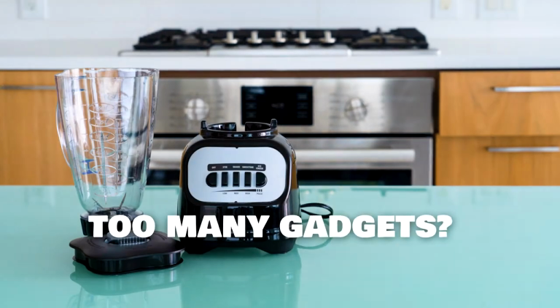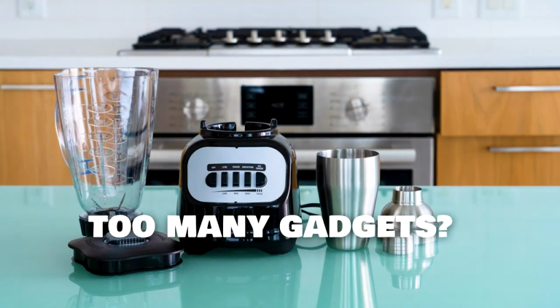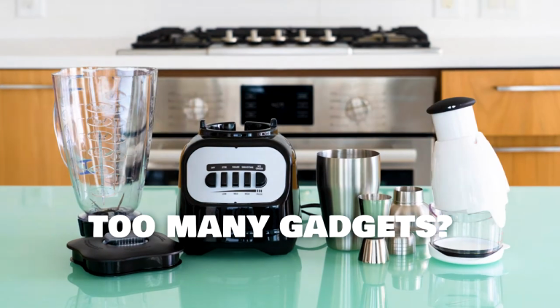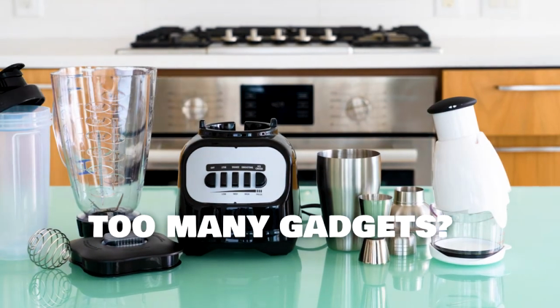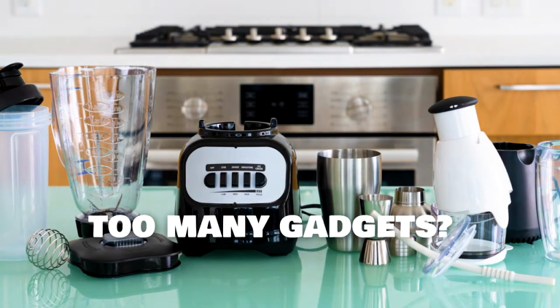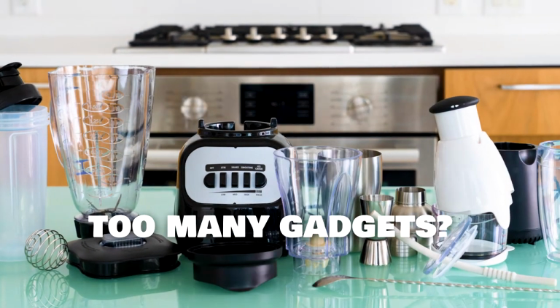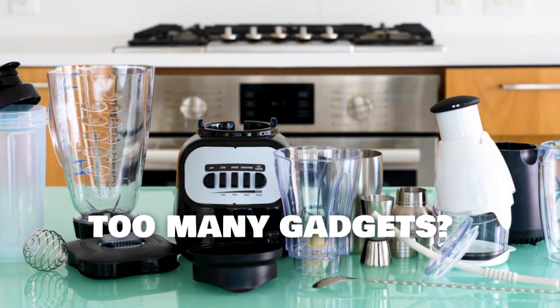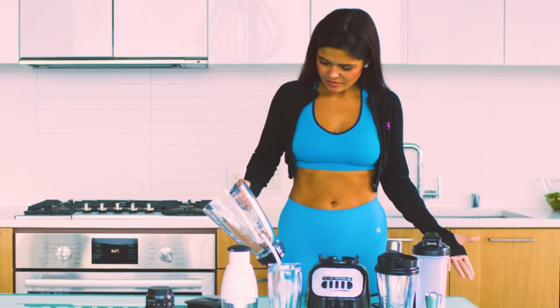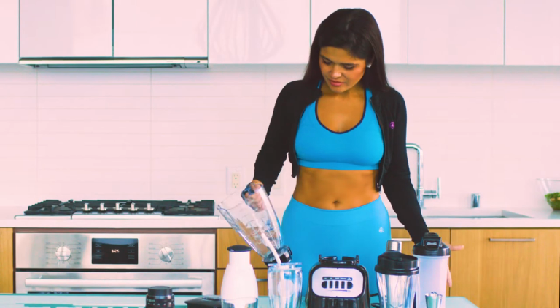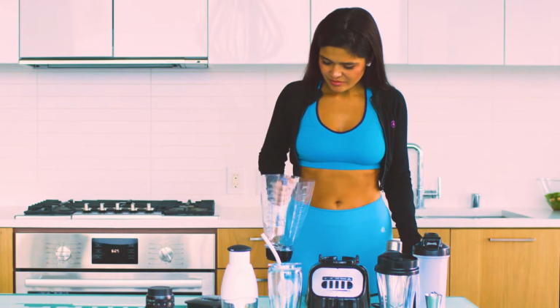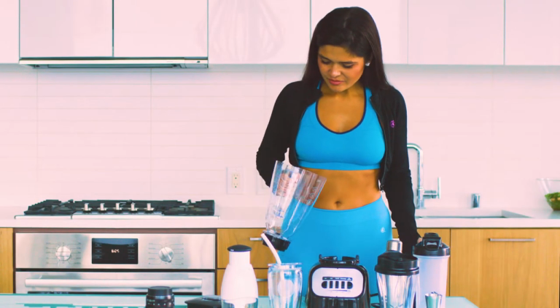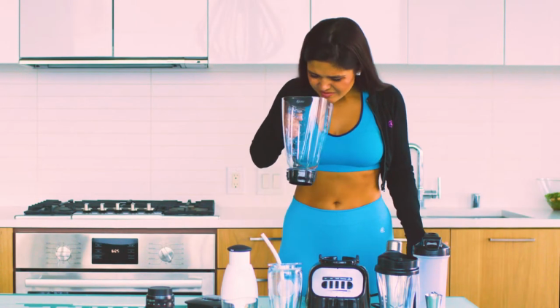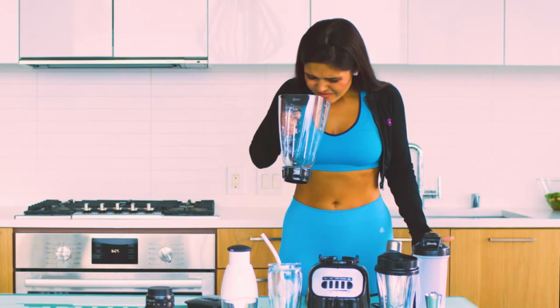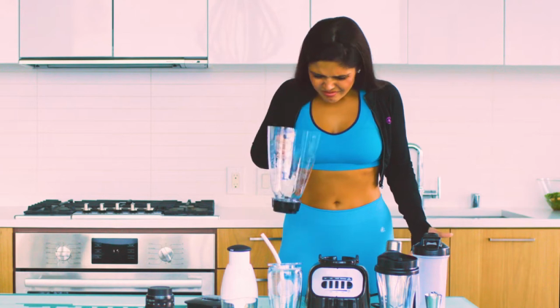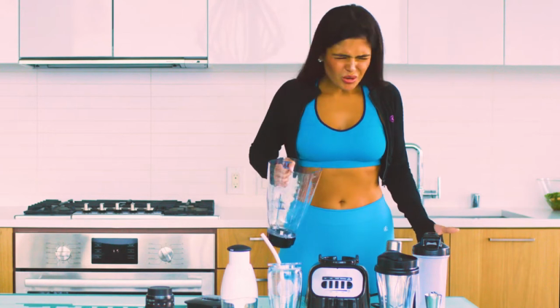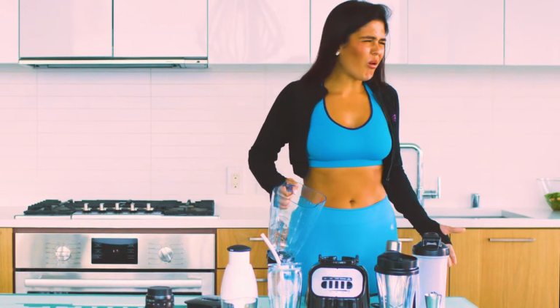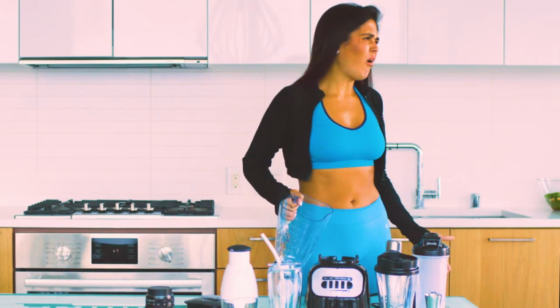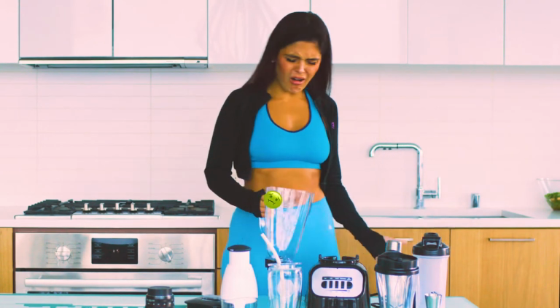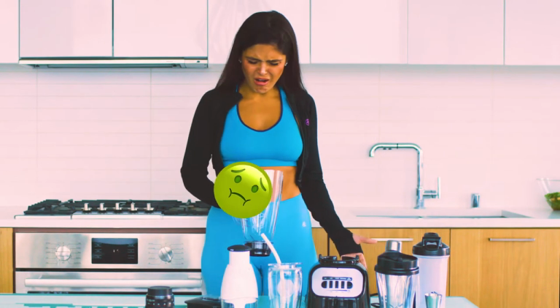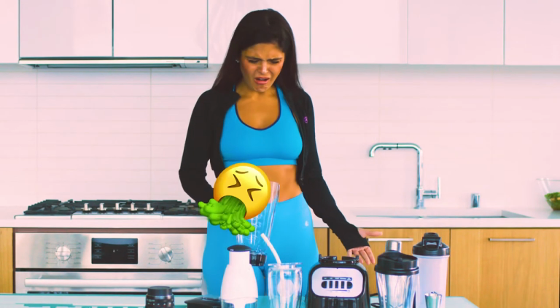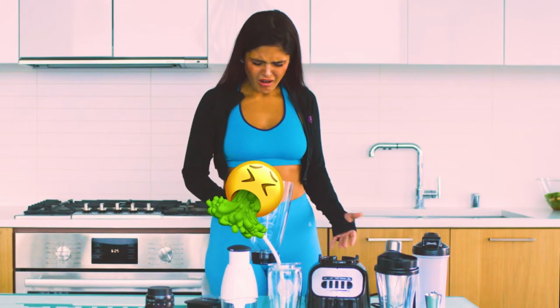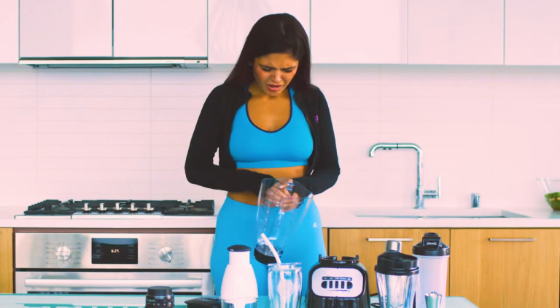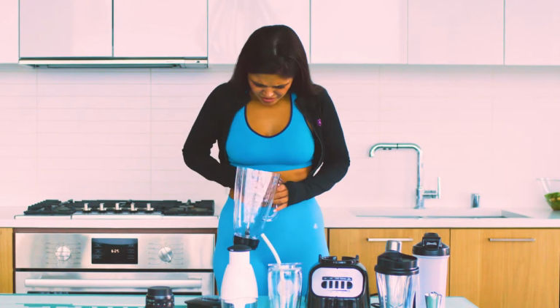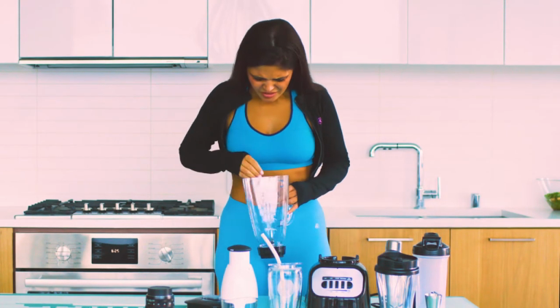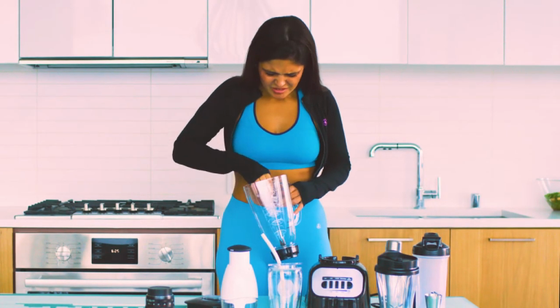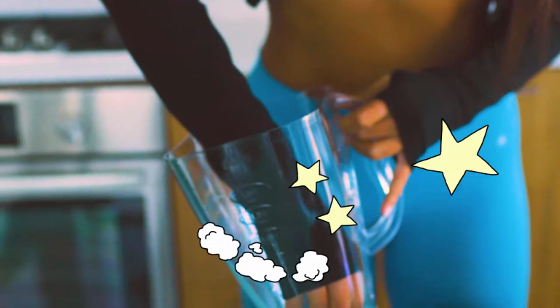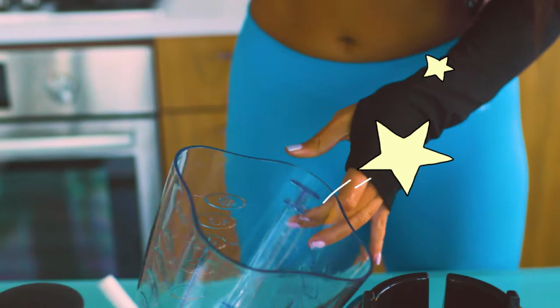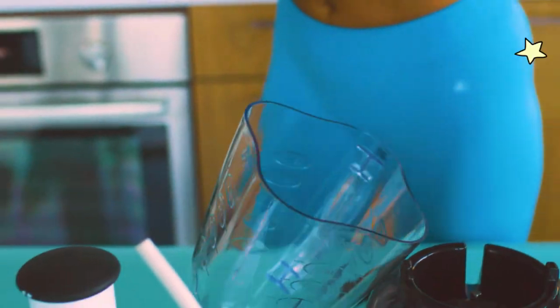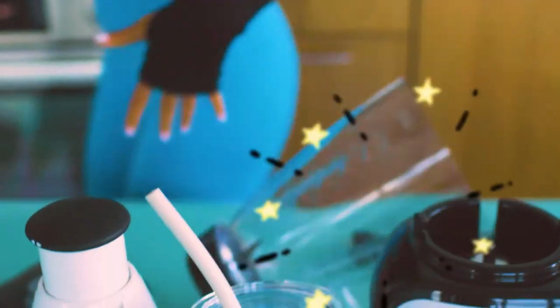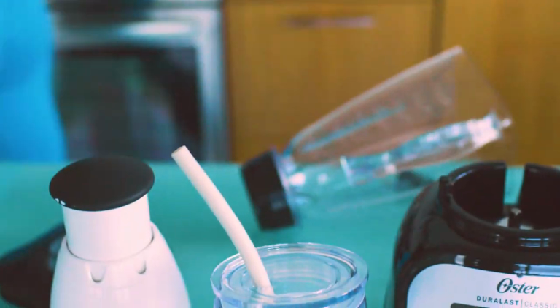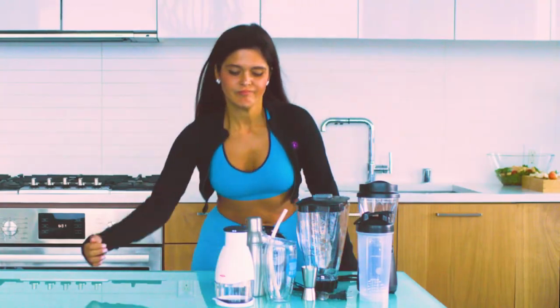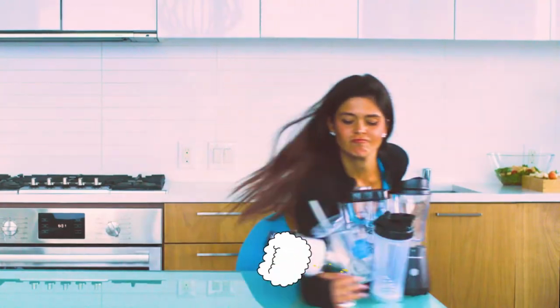Are you overwhelmed with too many gadgets? Are random devices taking up too much kitchen space? Not to mention weird odors, motor noise and dangerous blades? Looking for a simple friendly solution?